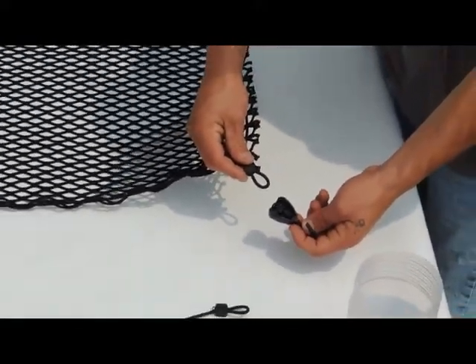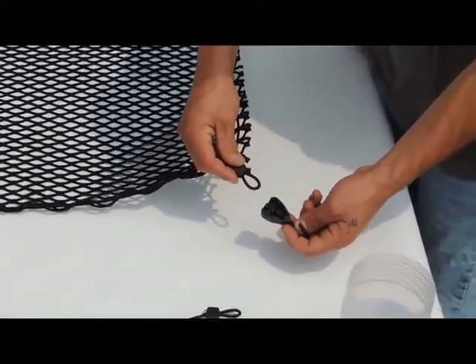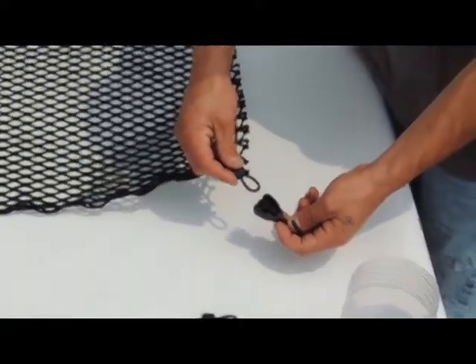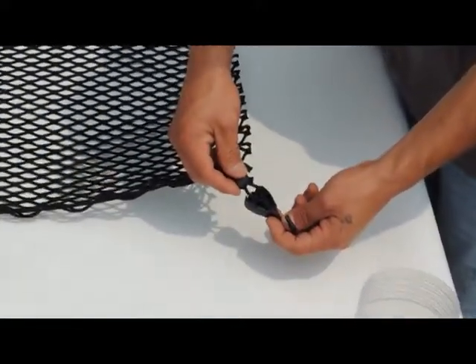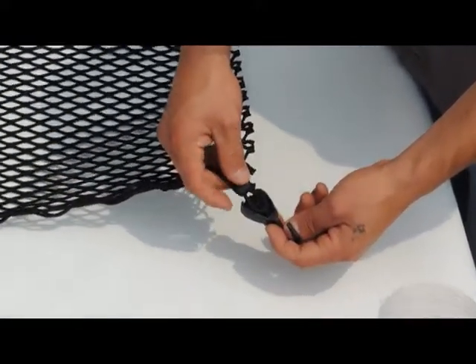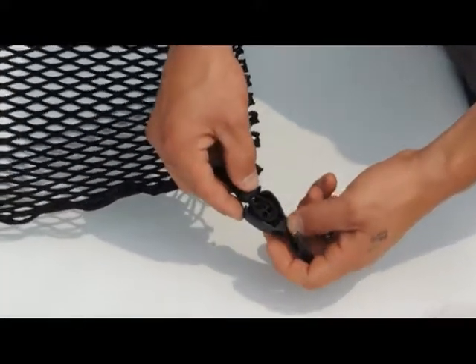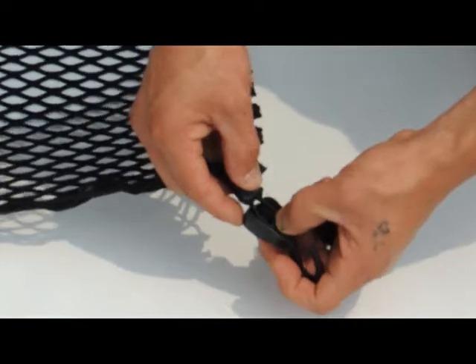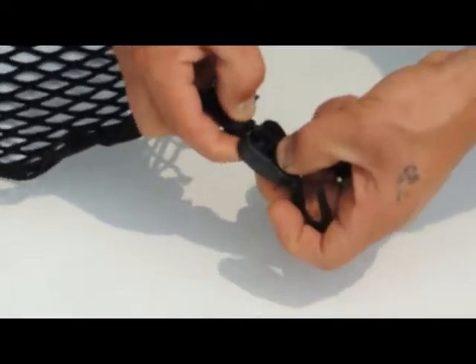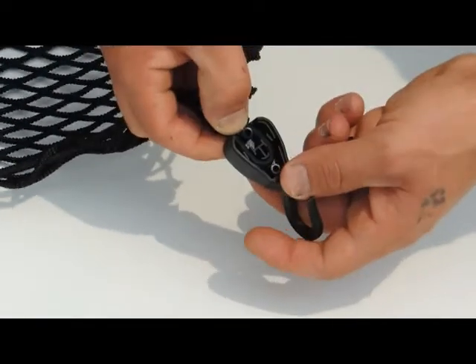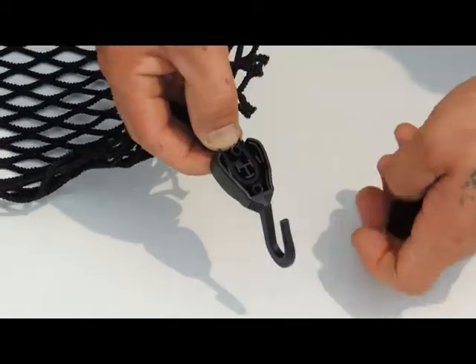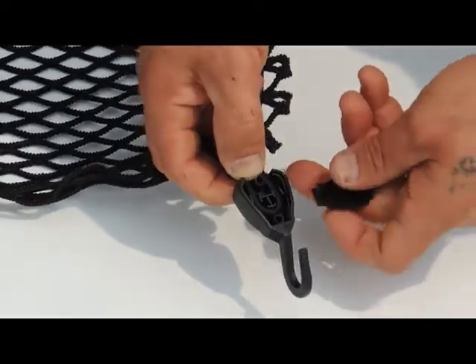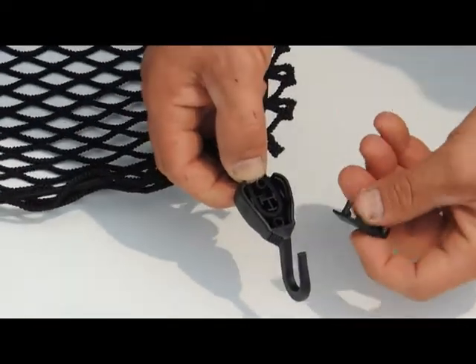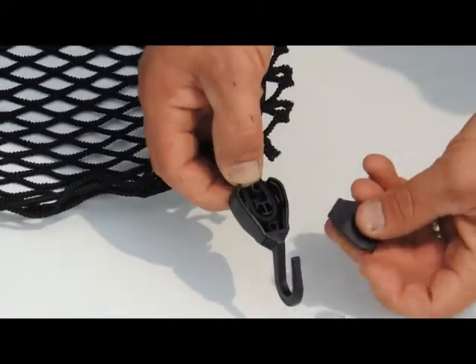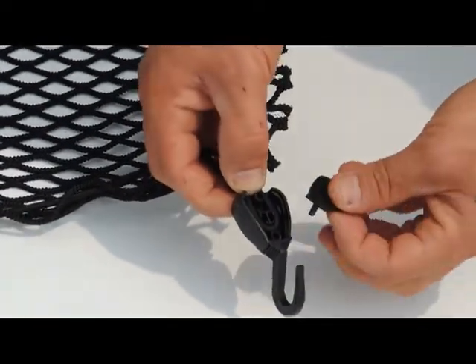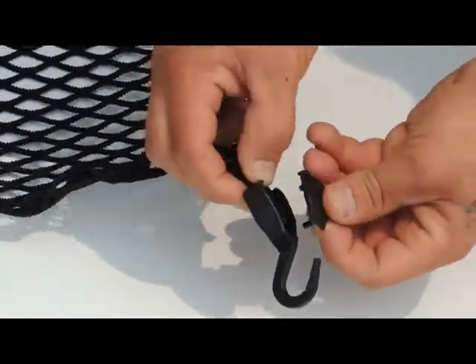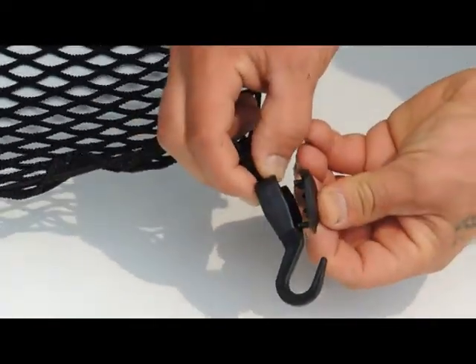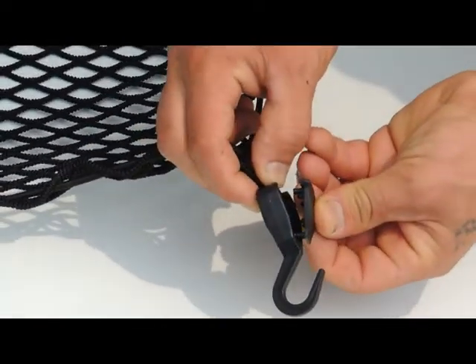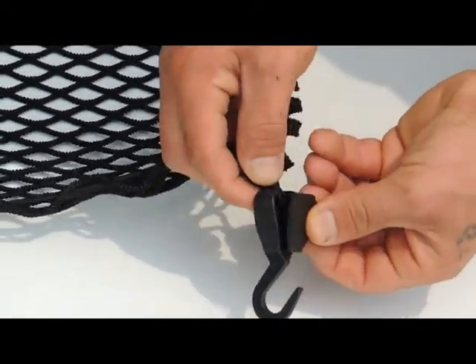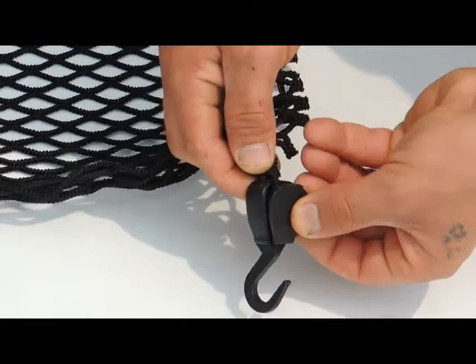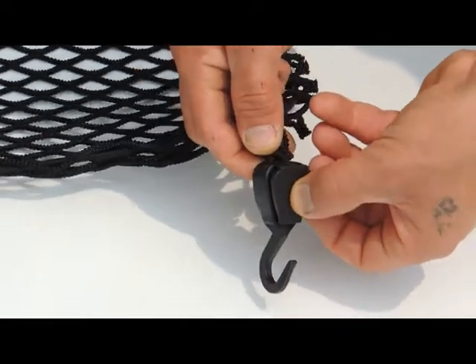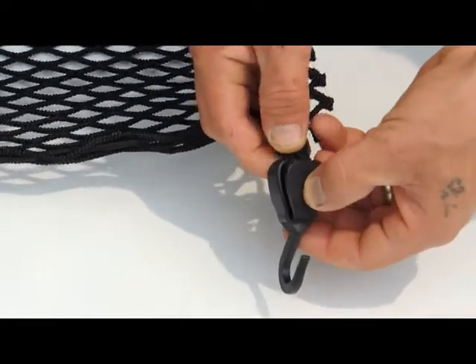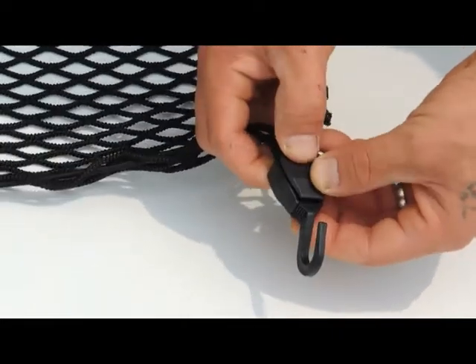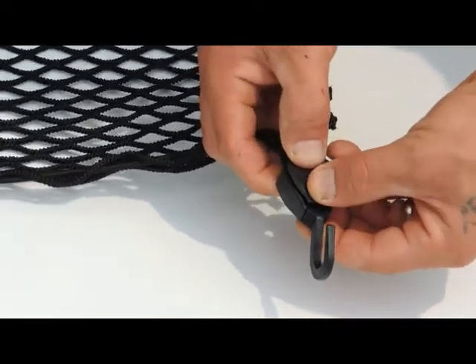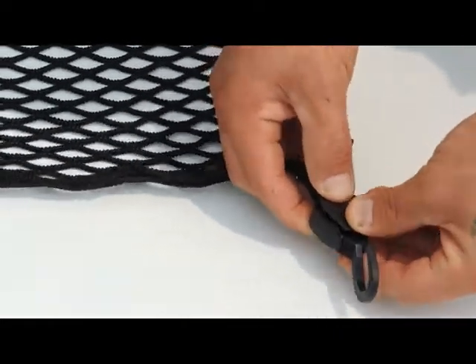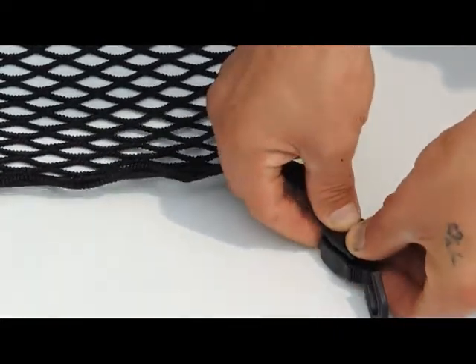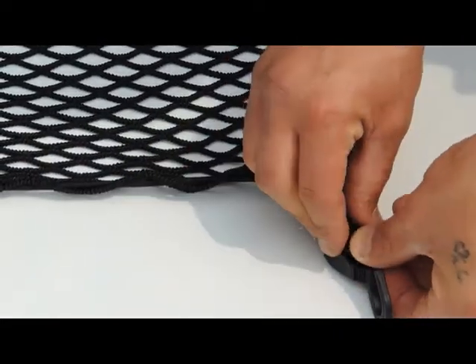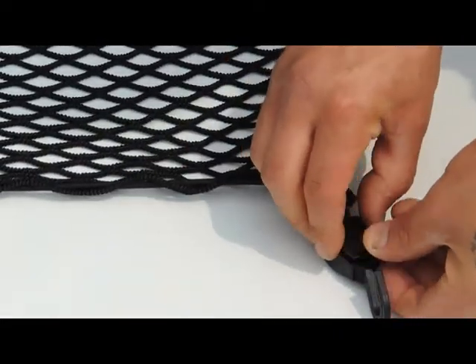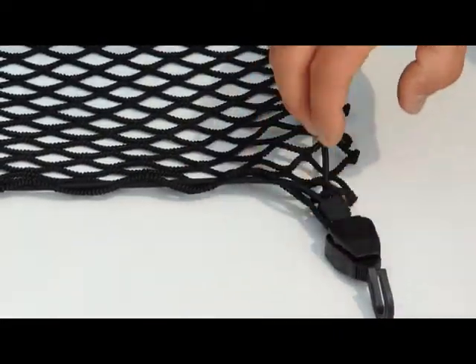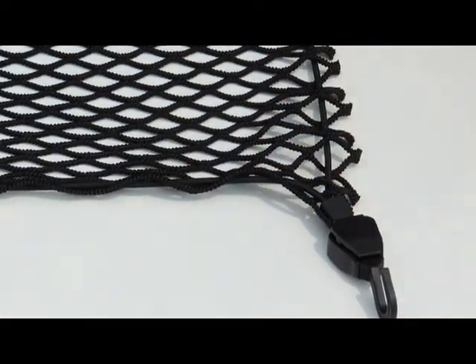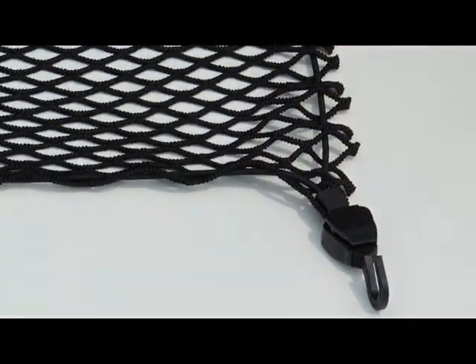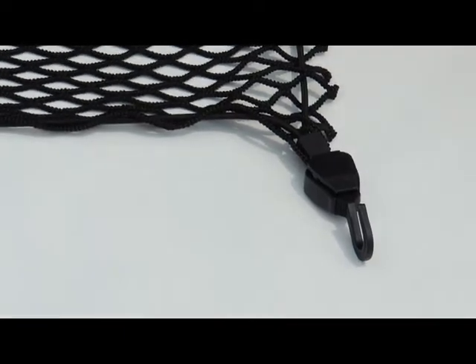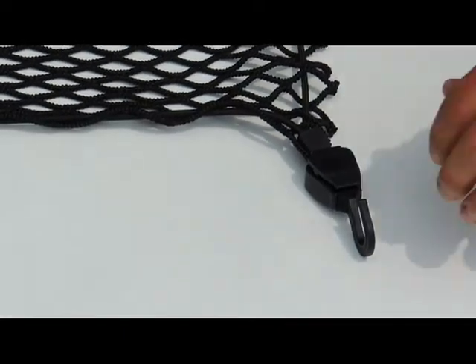For most uses, S-hooks fasten quickly and securely on the corners. The Elastic All-Purpose Utility Cargo Net is perfect for home, car, trucks, boats, ATVs, RVs, or trailers.